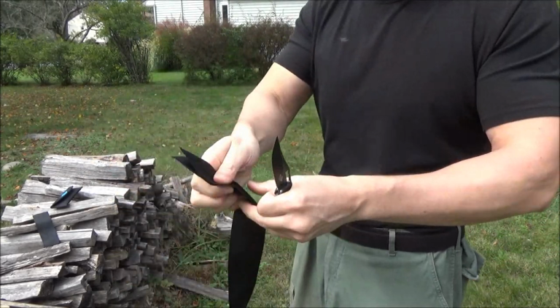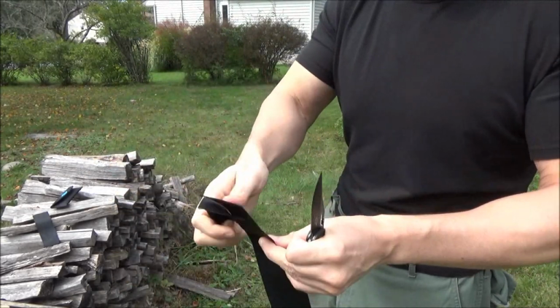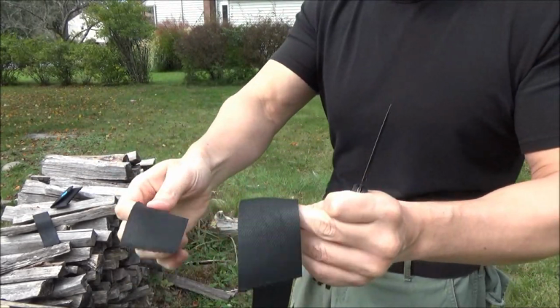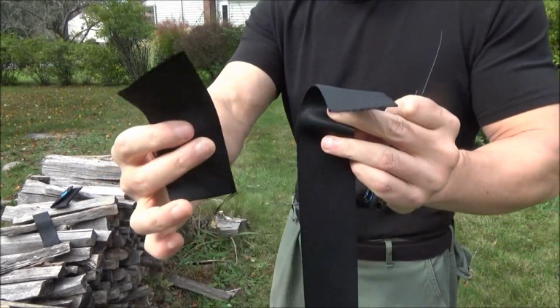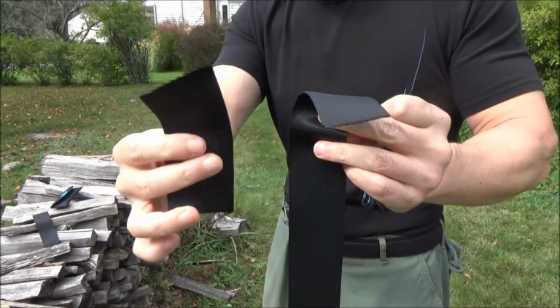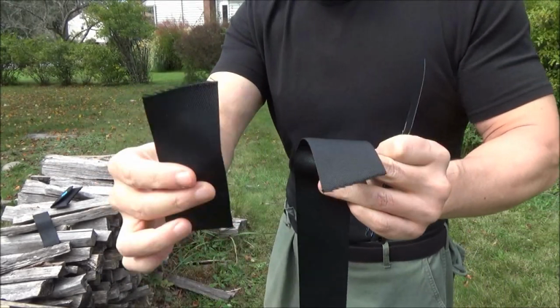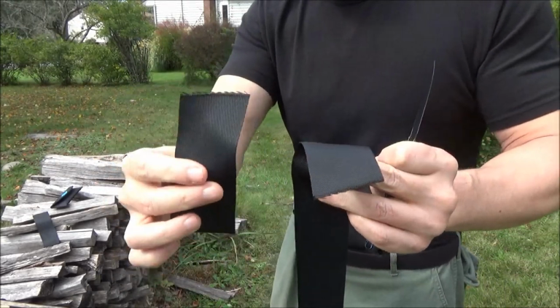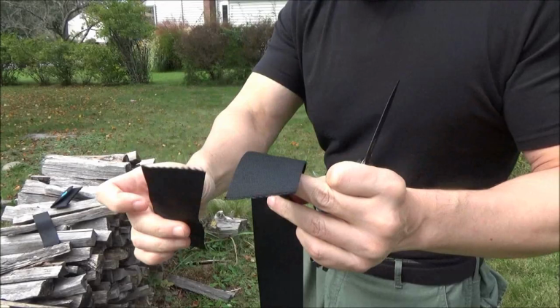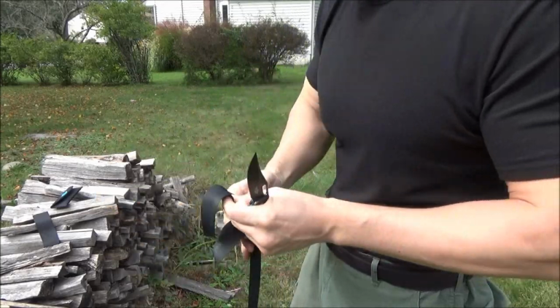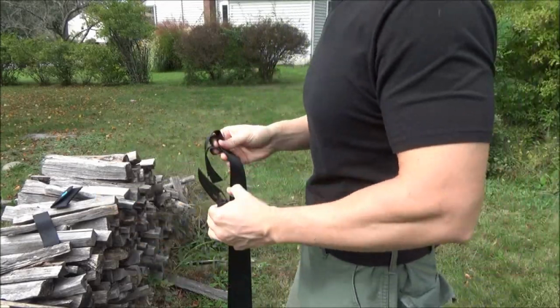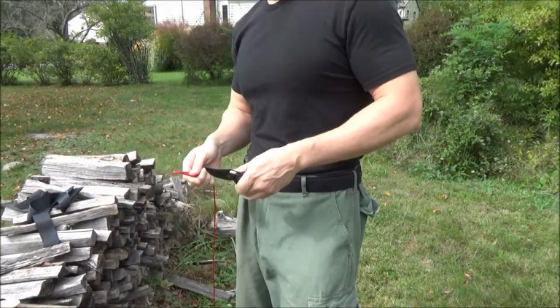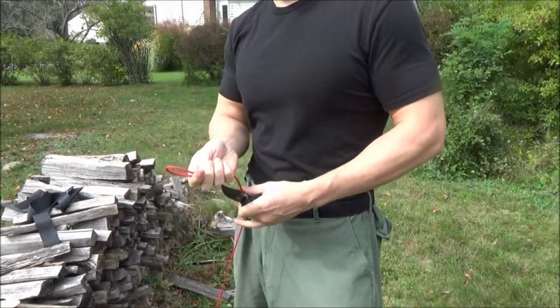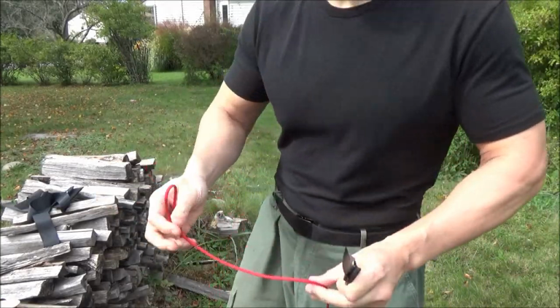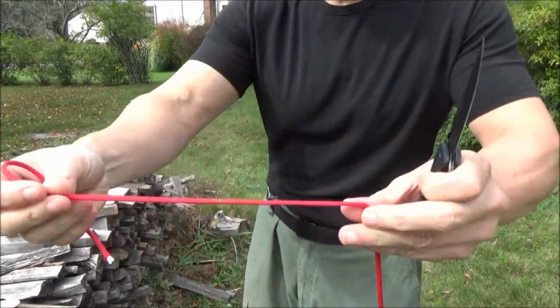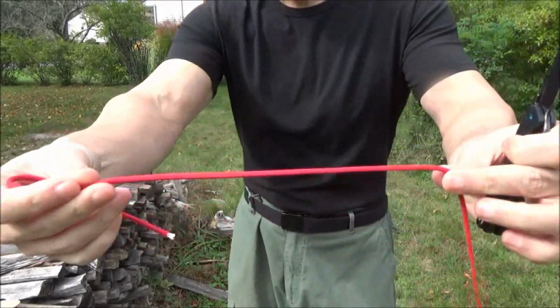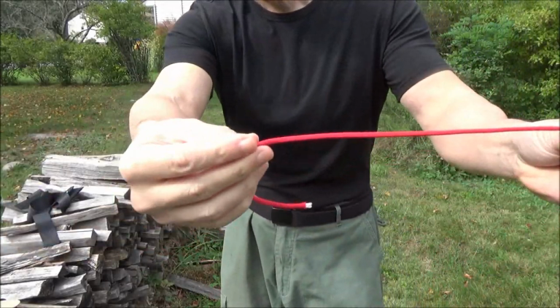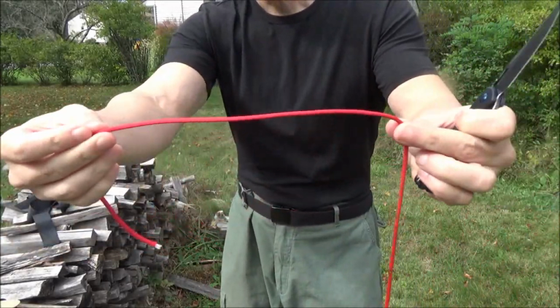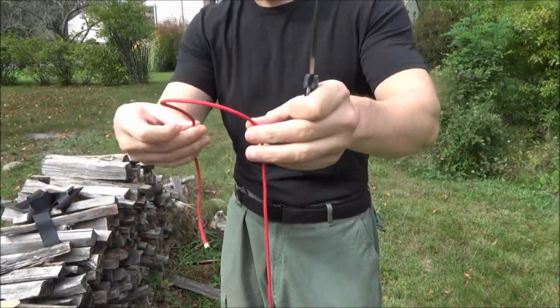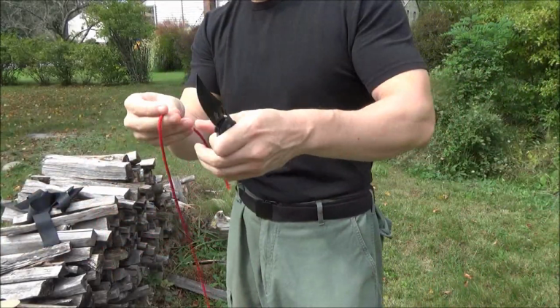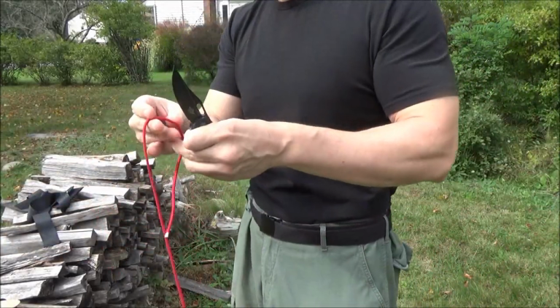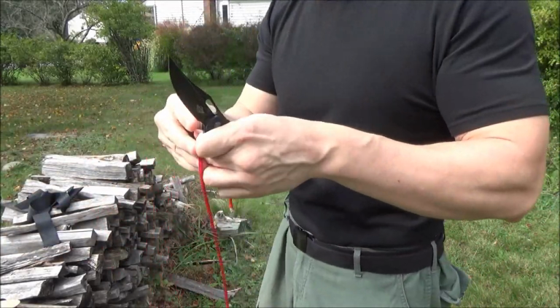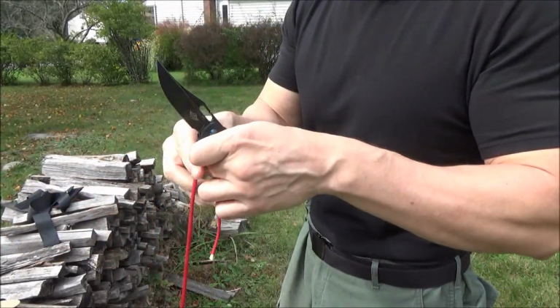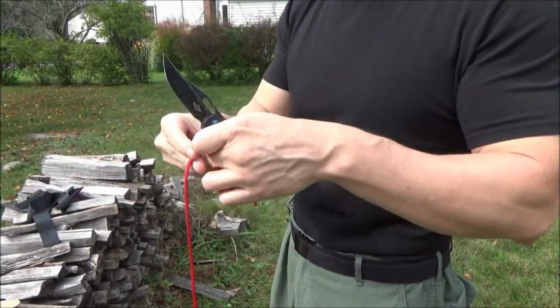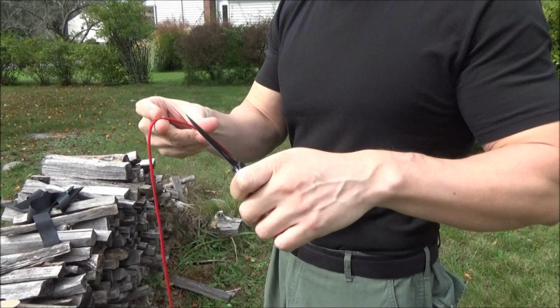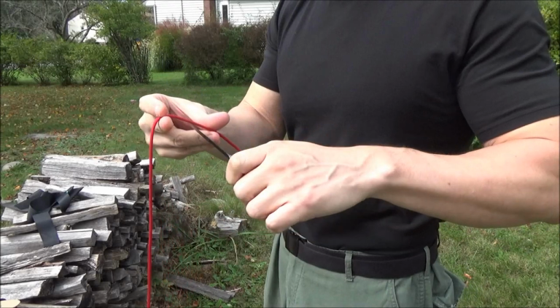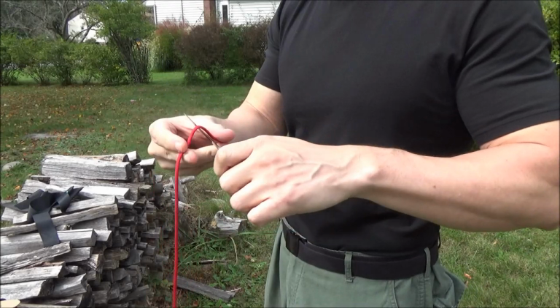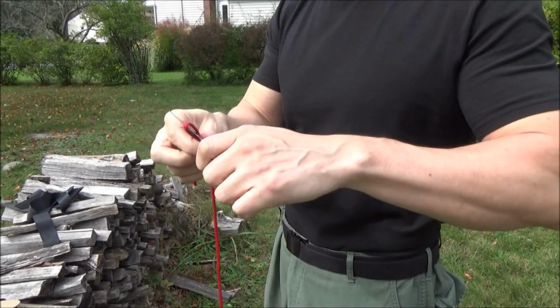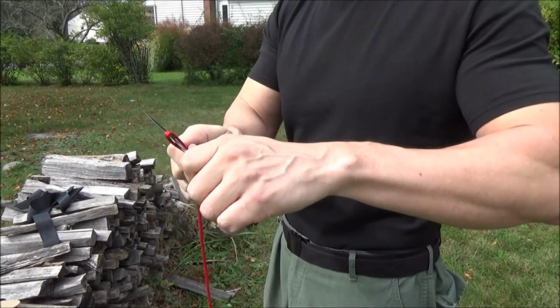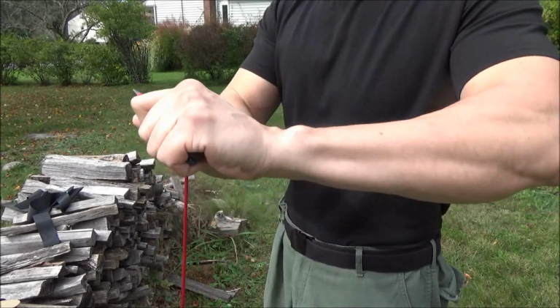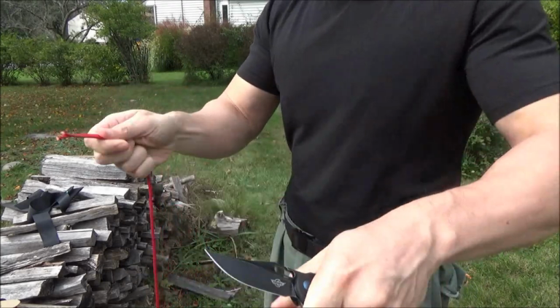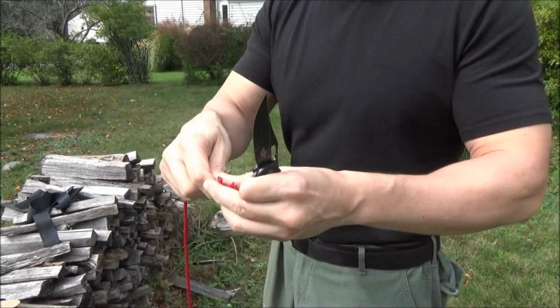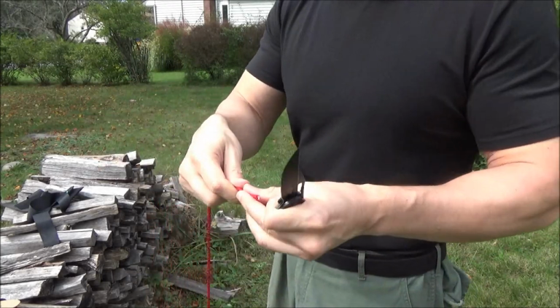O-Knife is a brand of Olight, the flashlight company. Here's some paracord — a typical task you might do with your folding knife.